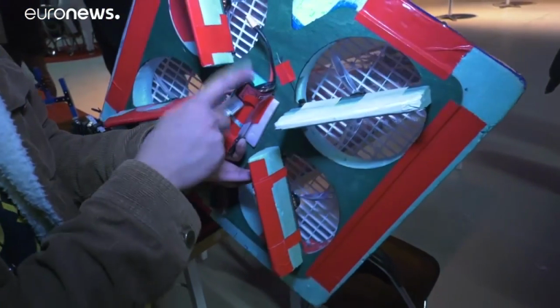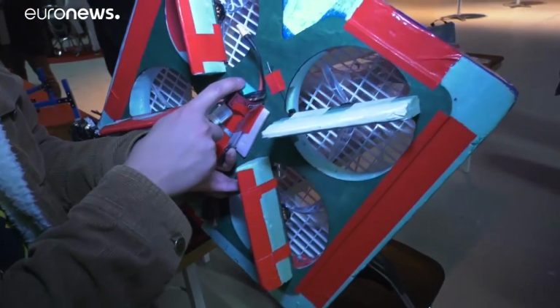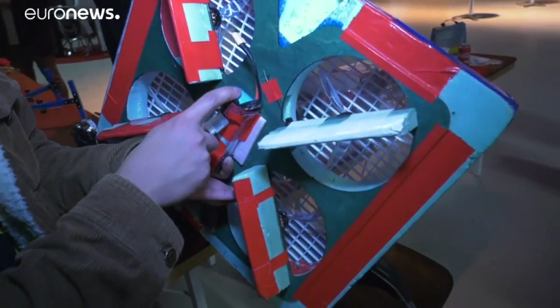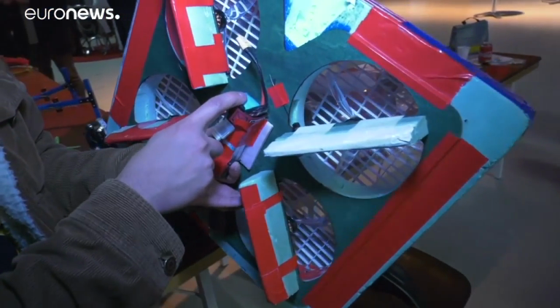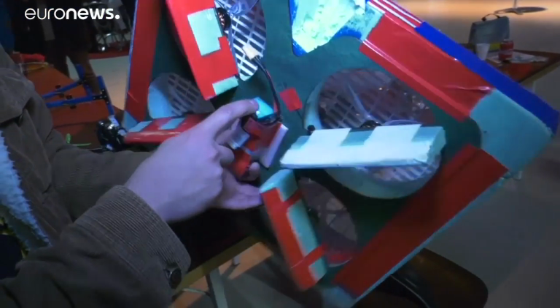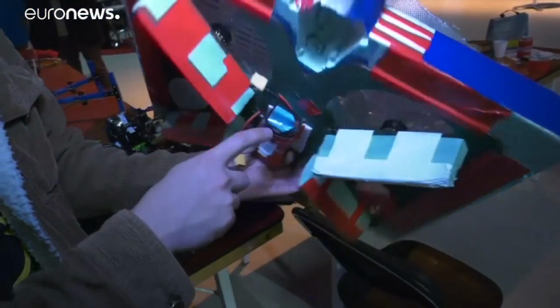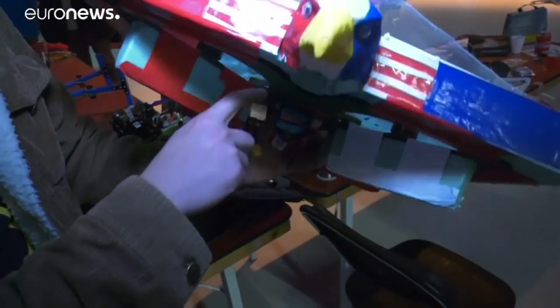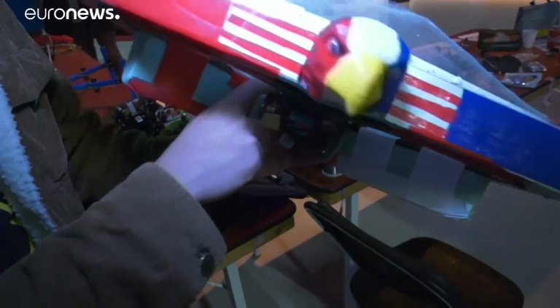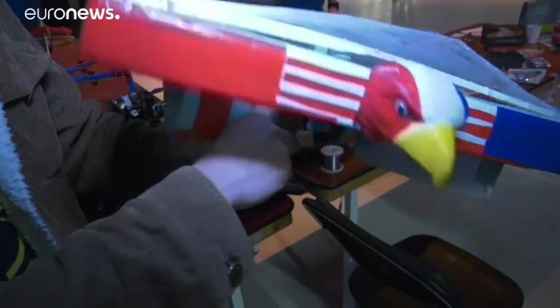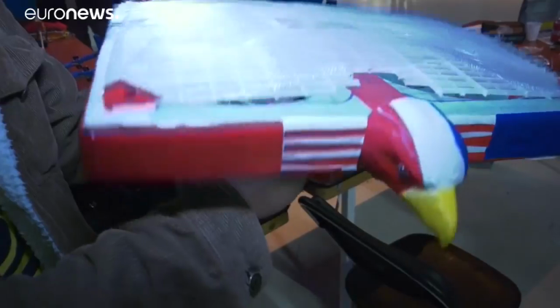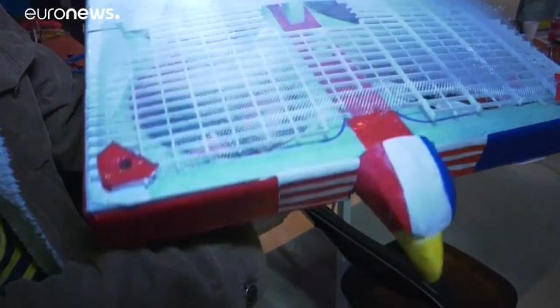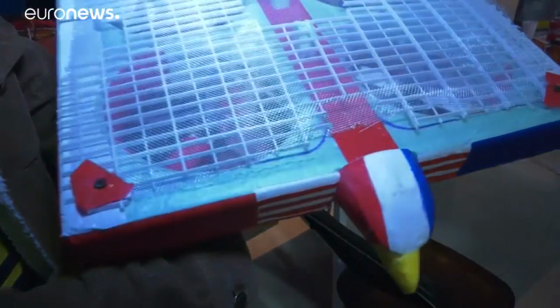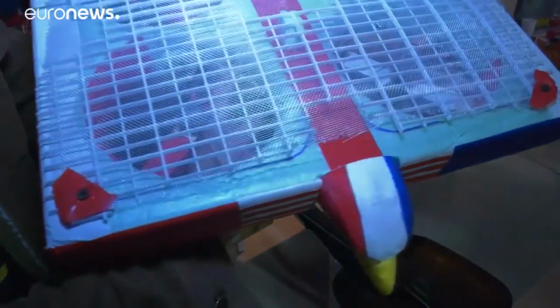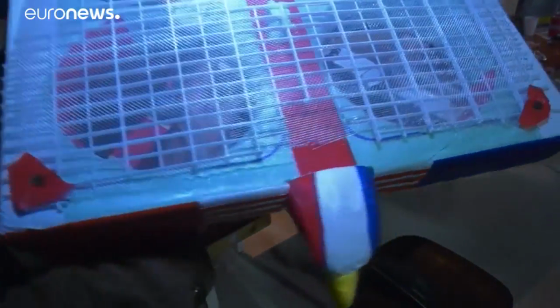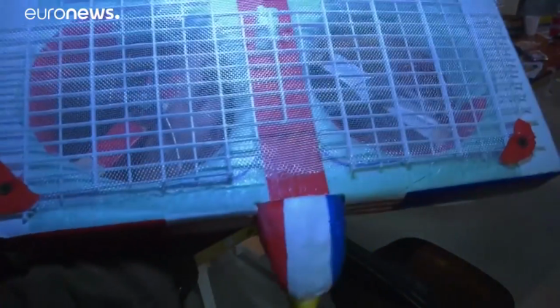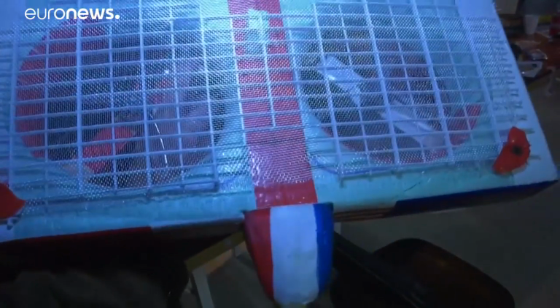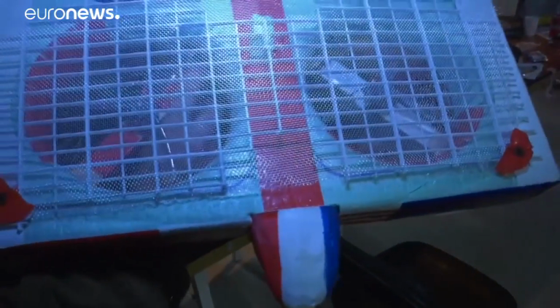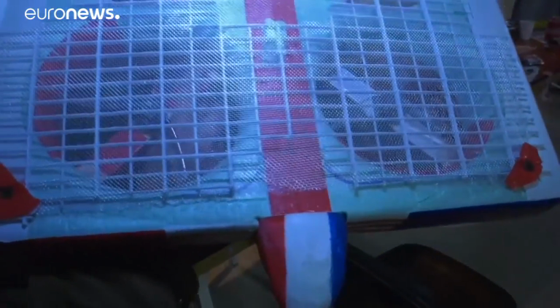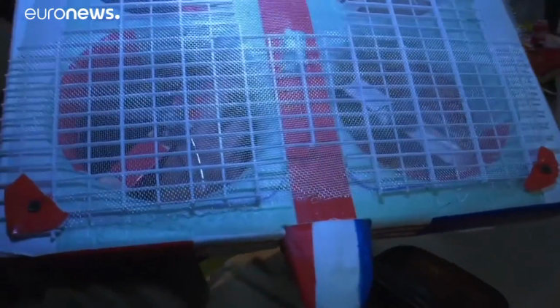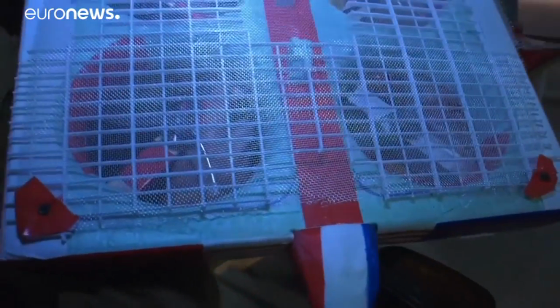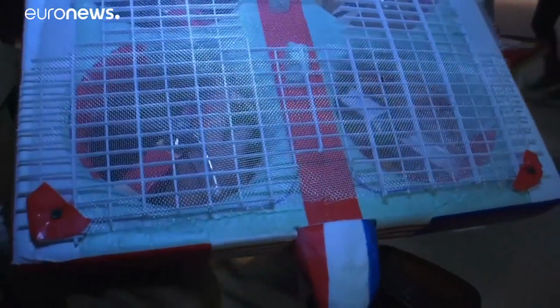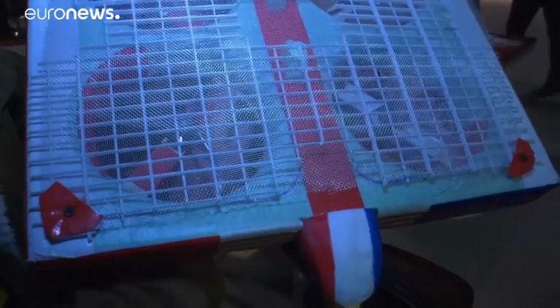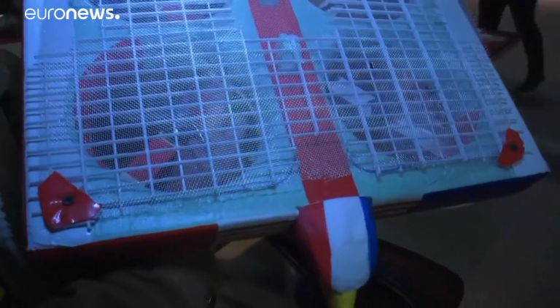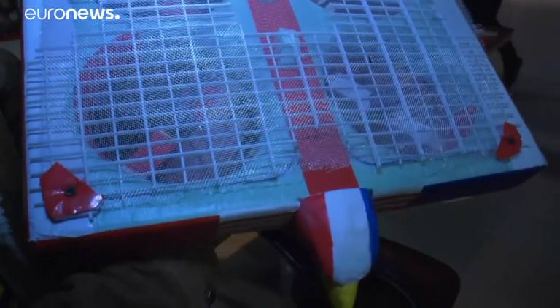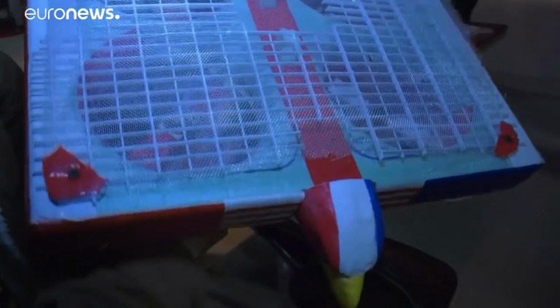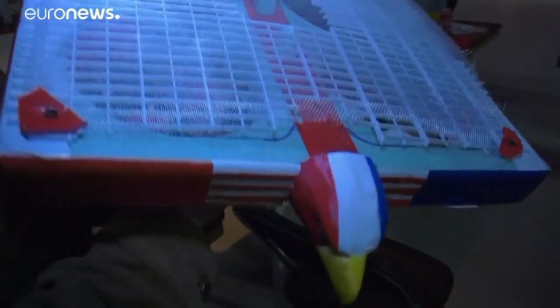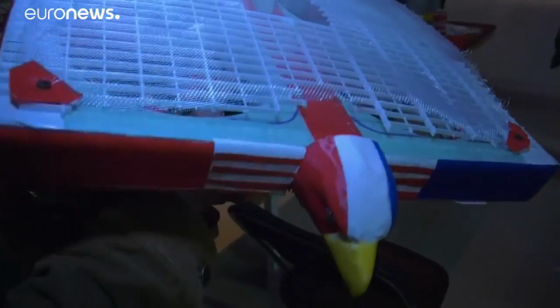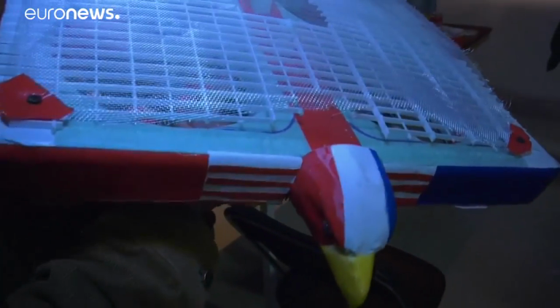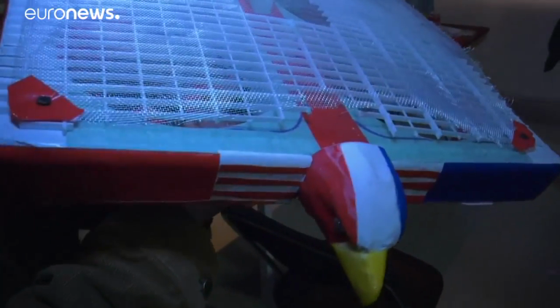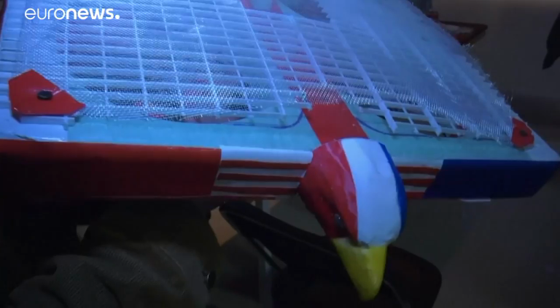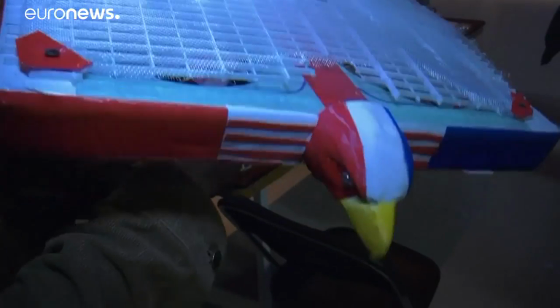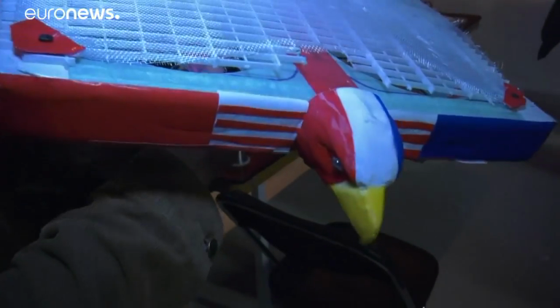We have the LiPo battery. You can't see inside of it but there's electronics in there — this is the speed controller. You can kind of see through the mesh, and the flight controller is protected inside.